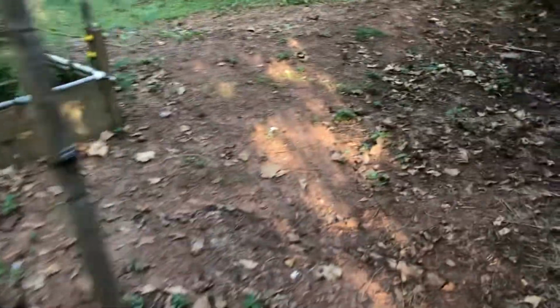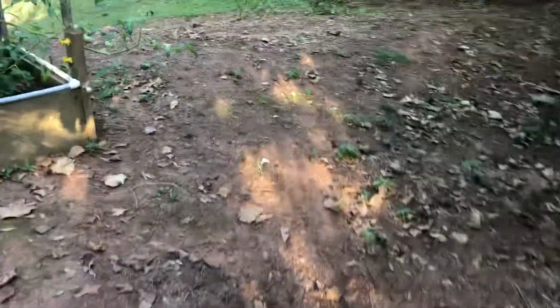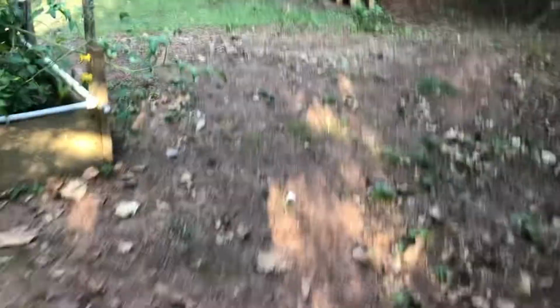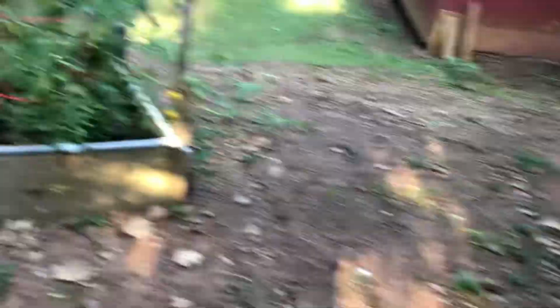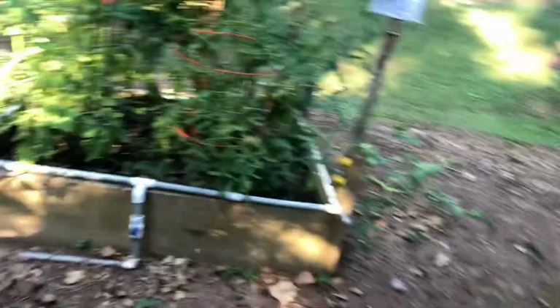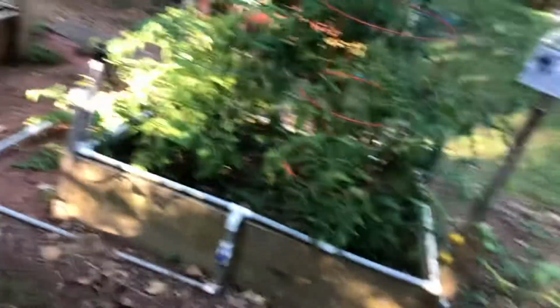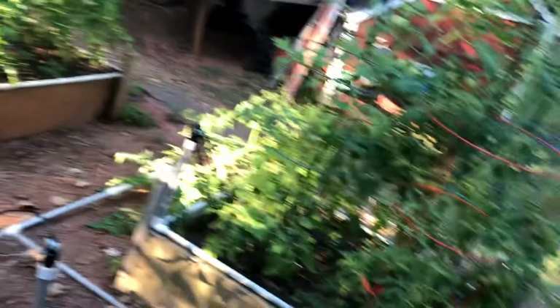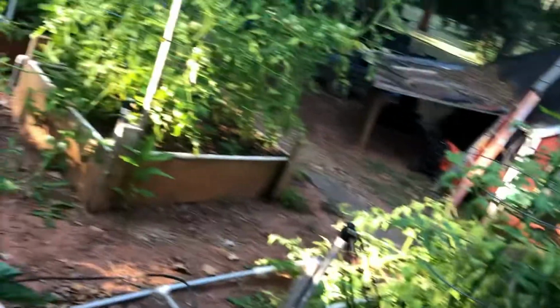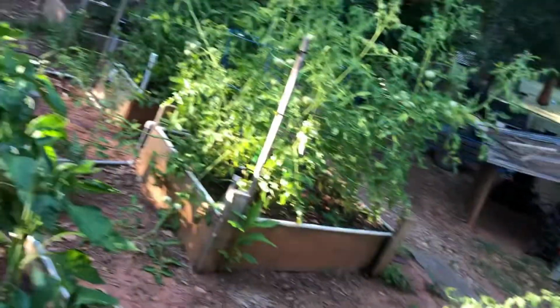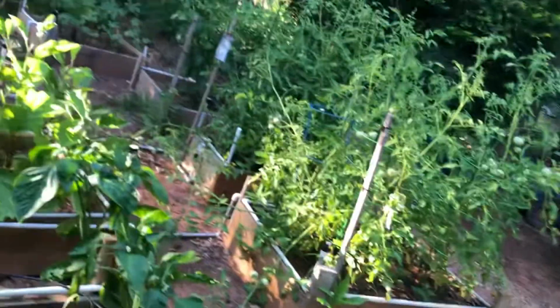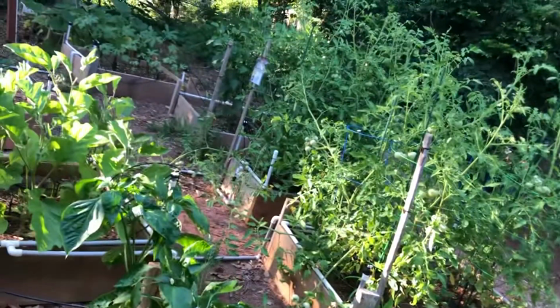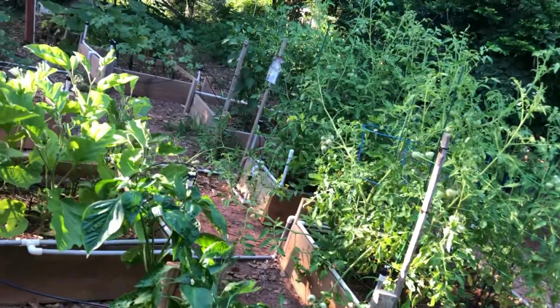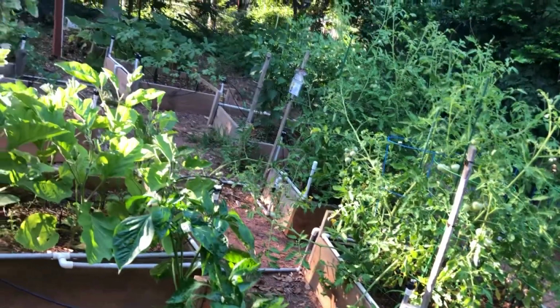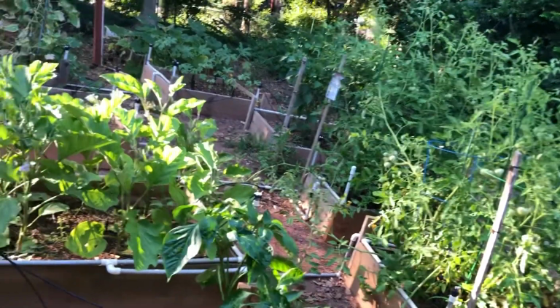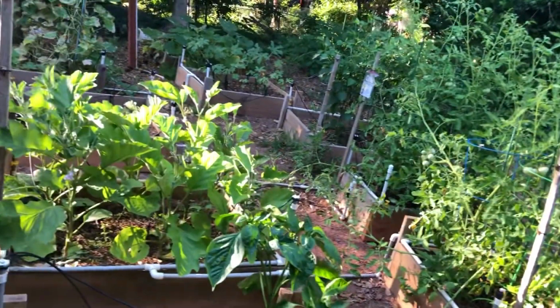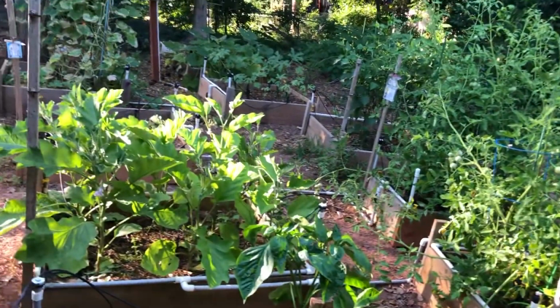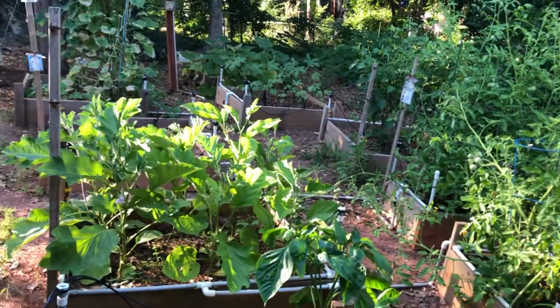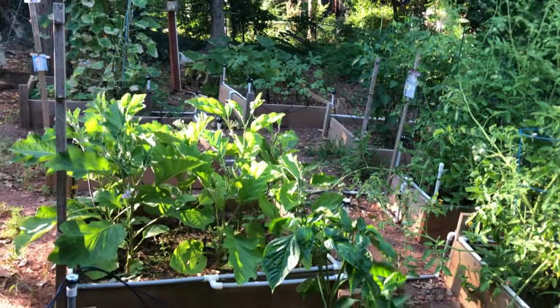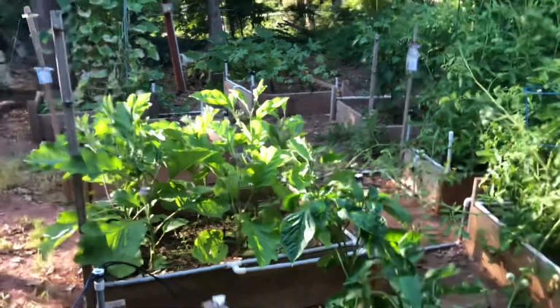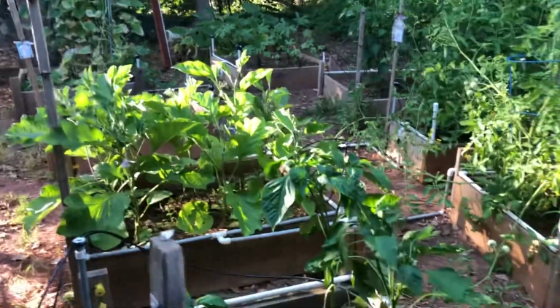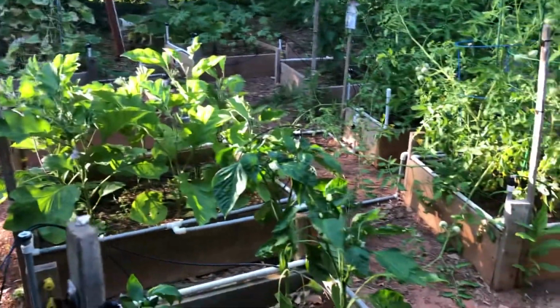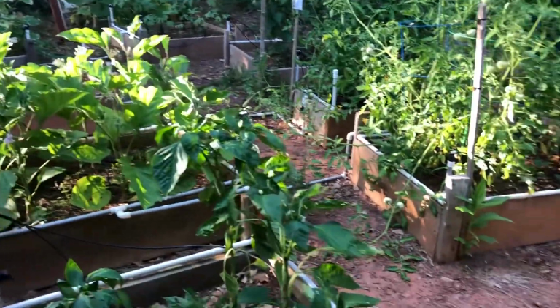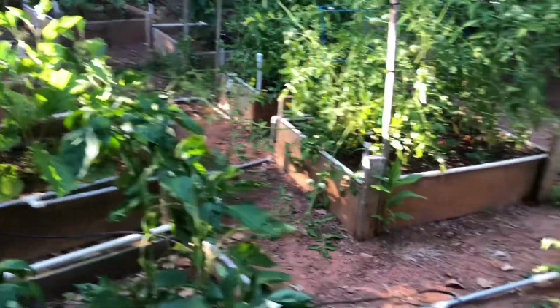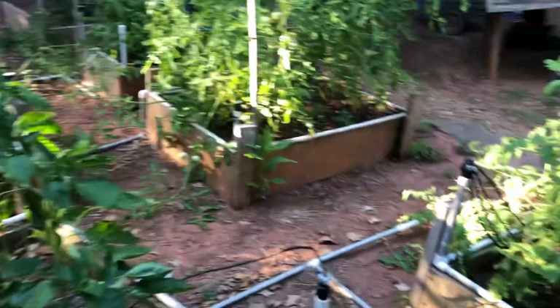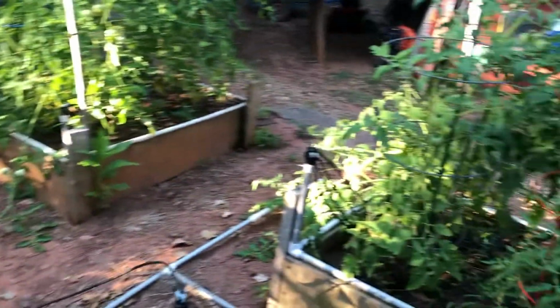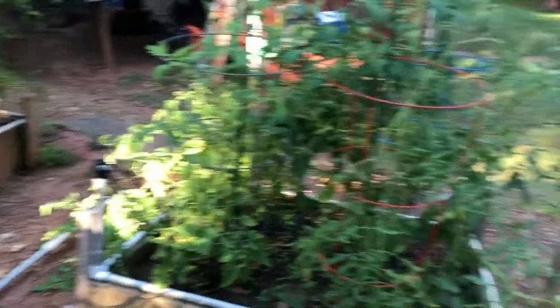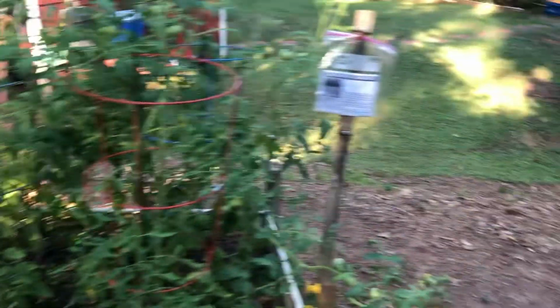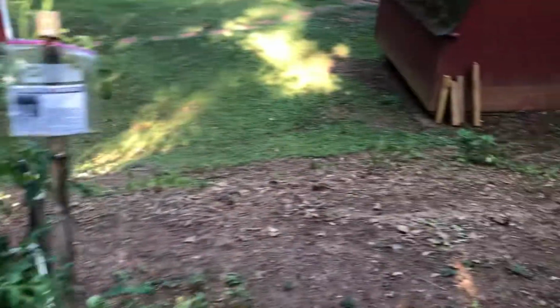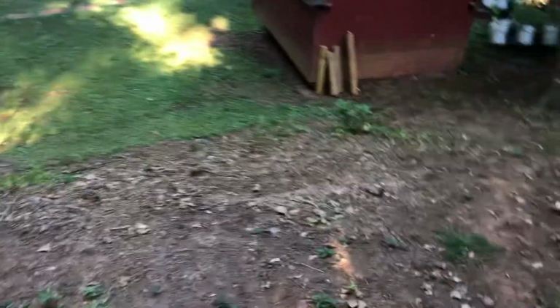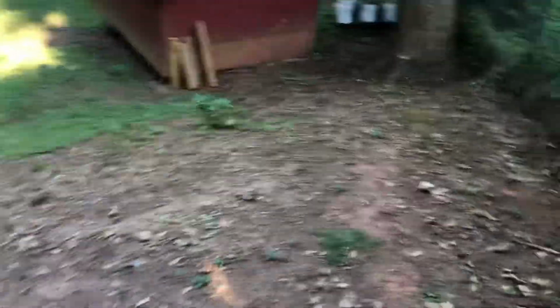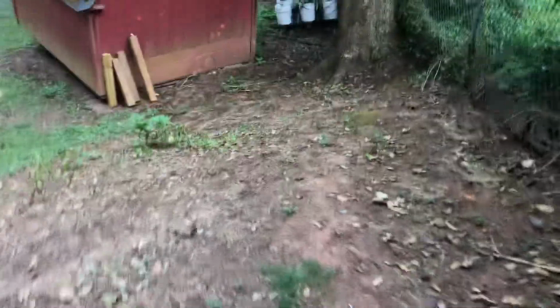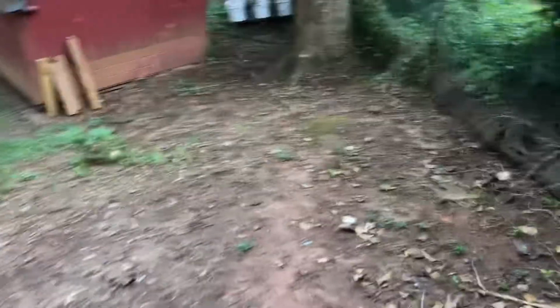This year what I did differently is everything that produced a plant, I kind of sort of put it up here, versus my leafy greens which I put at the bottom part of my garden. So let's take a walk down there and see what we've got.